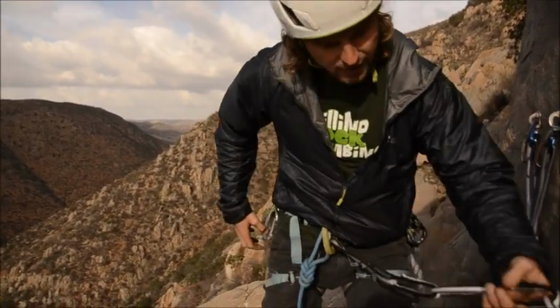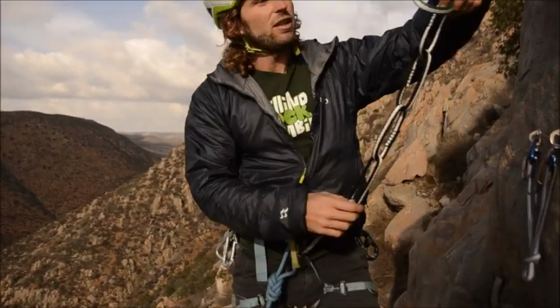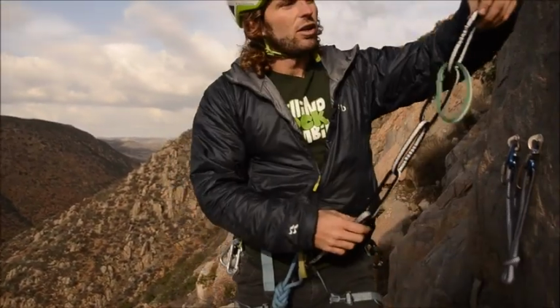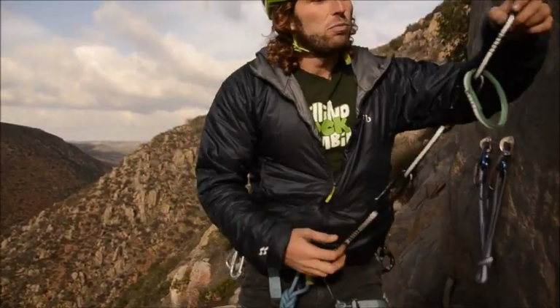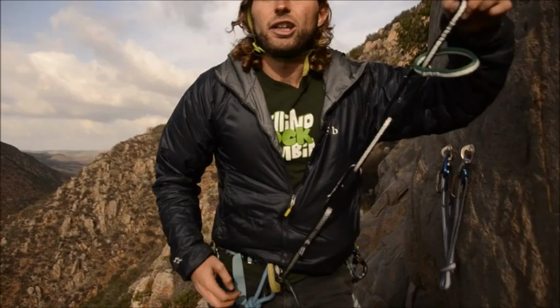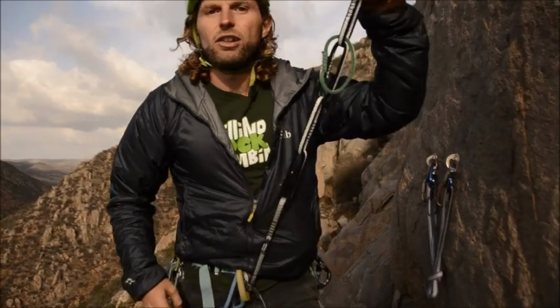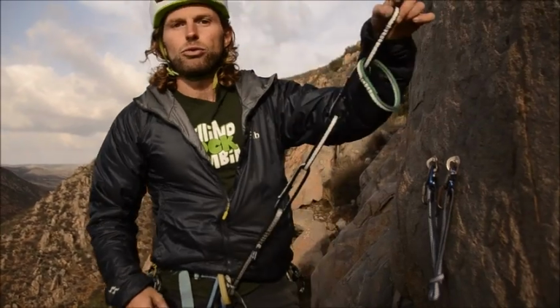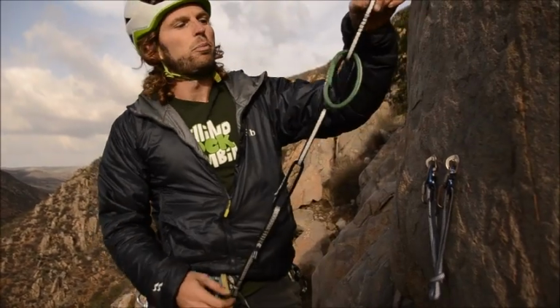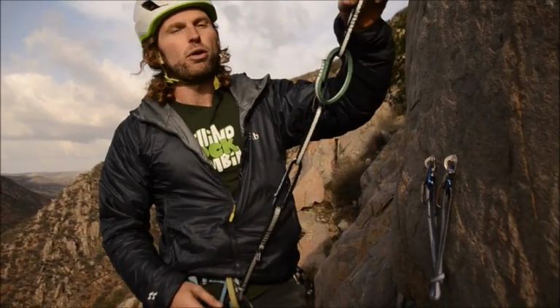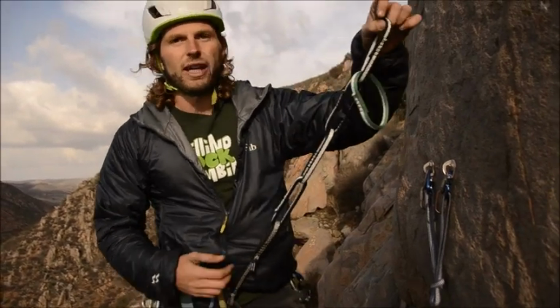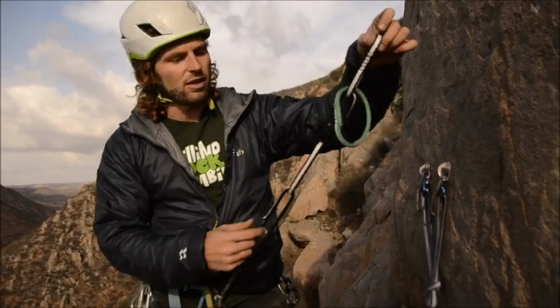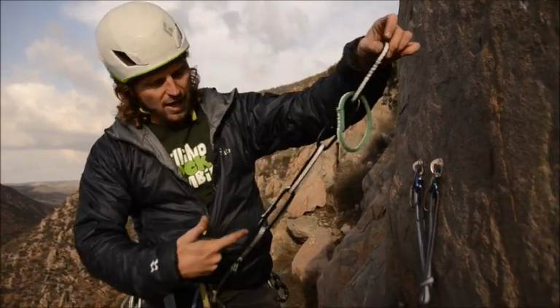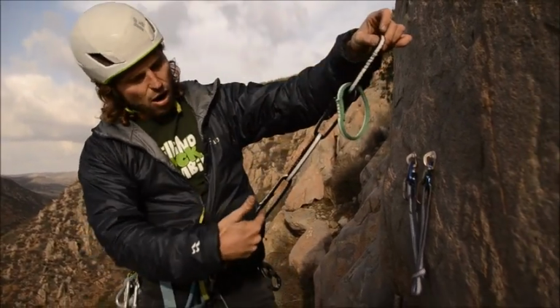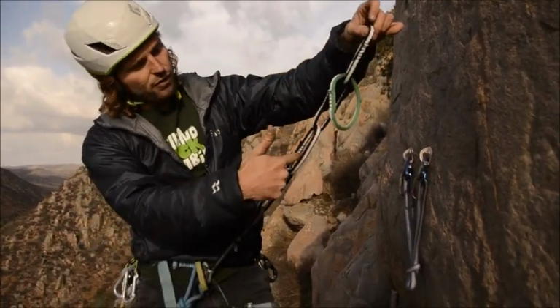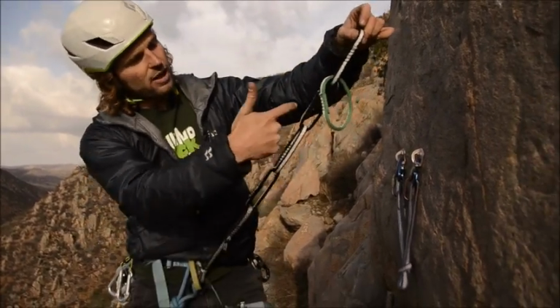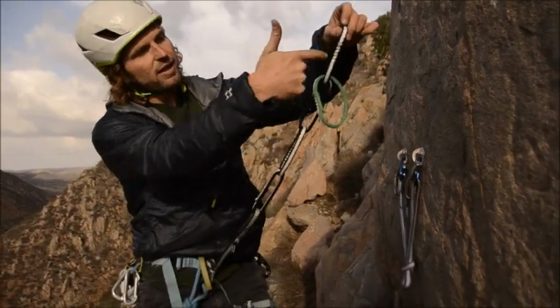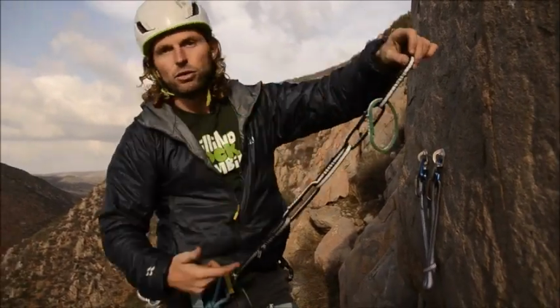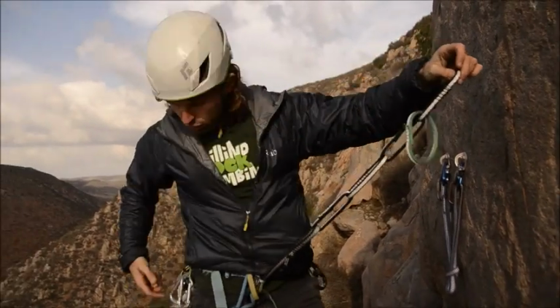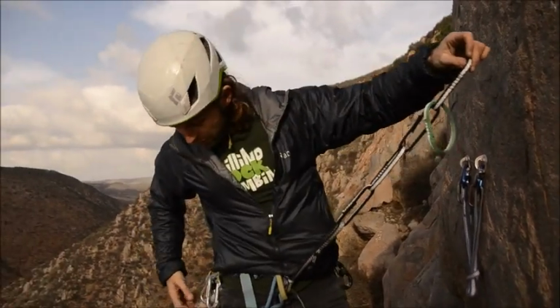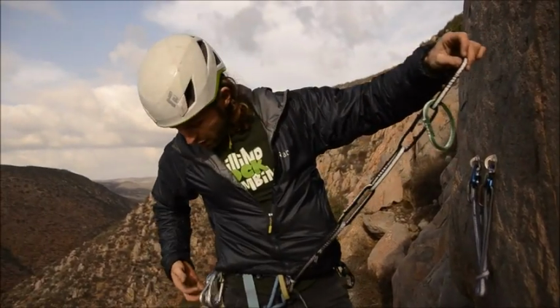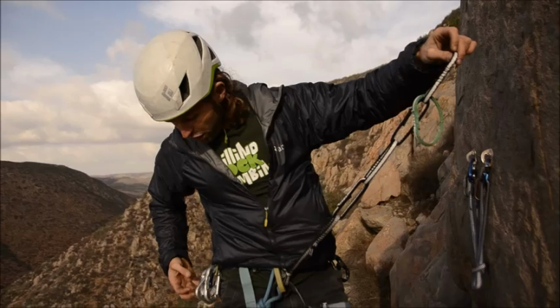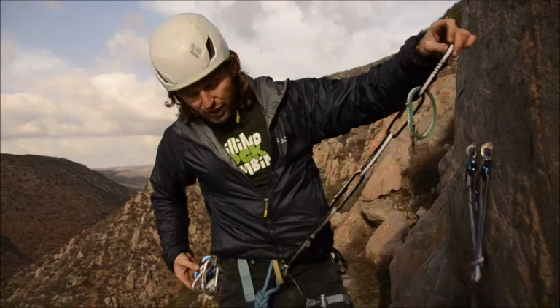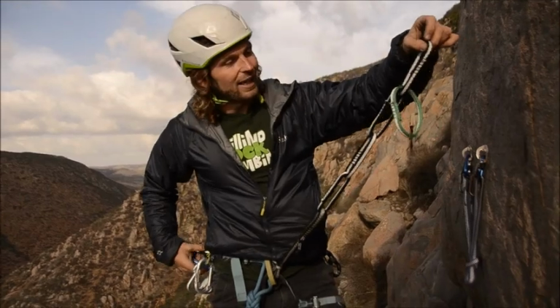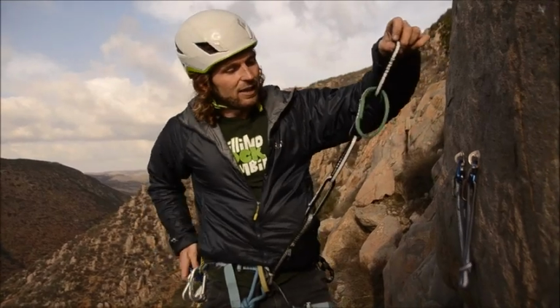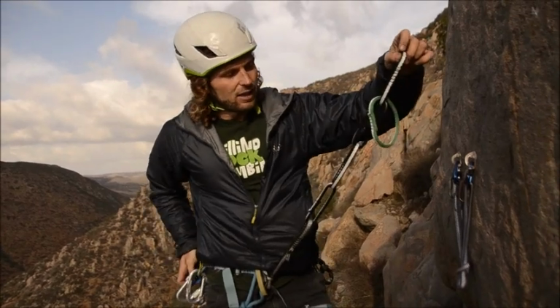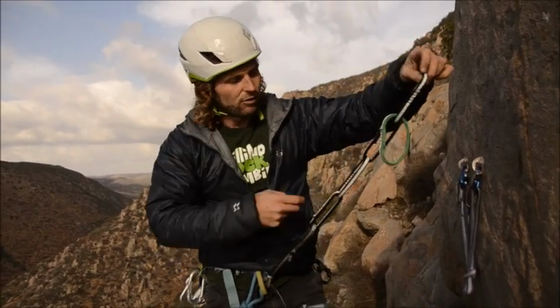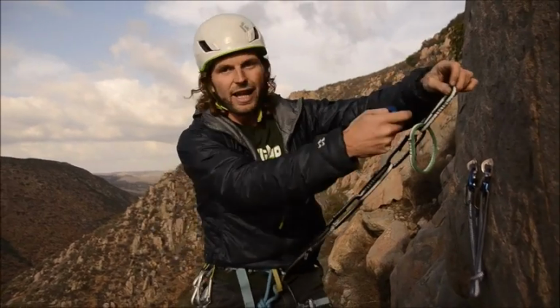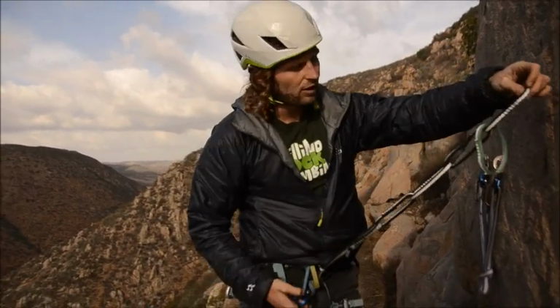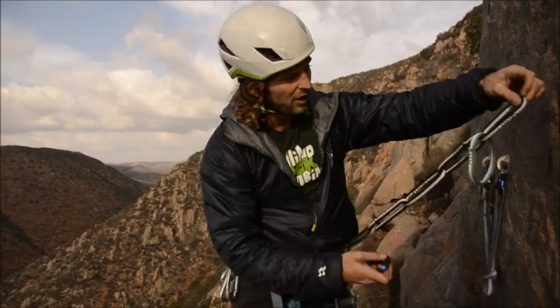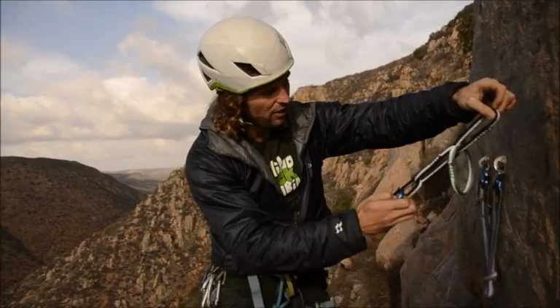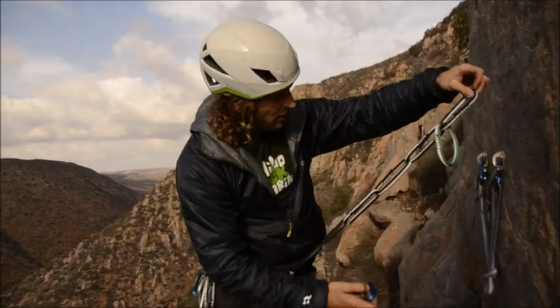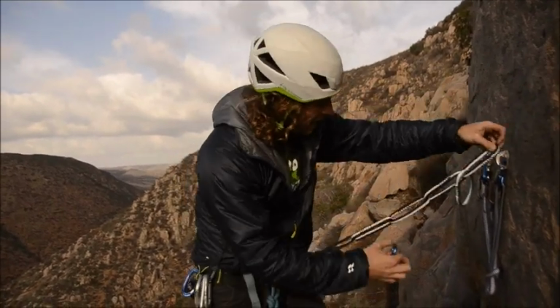This commercially sold personal anchor system offers several loops which create several lengths of clip-in, so that's very handy.